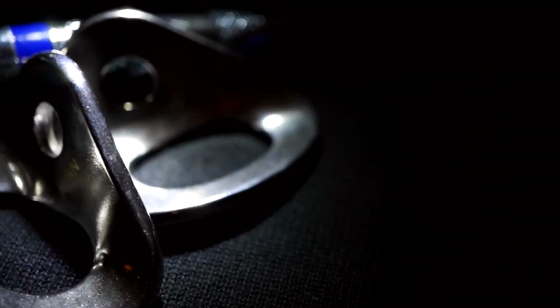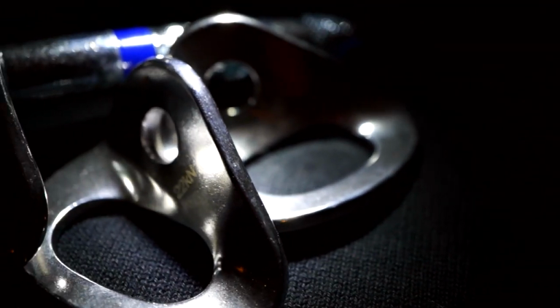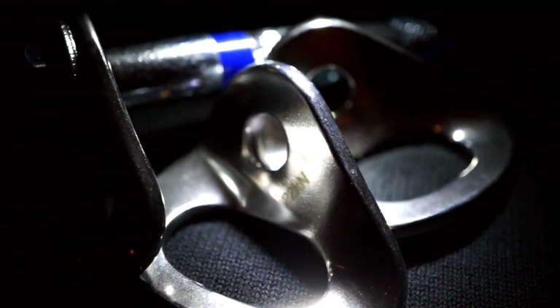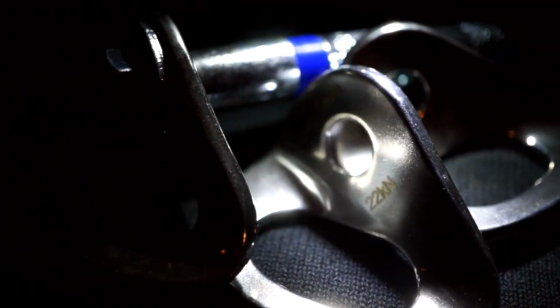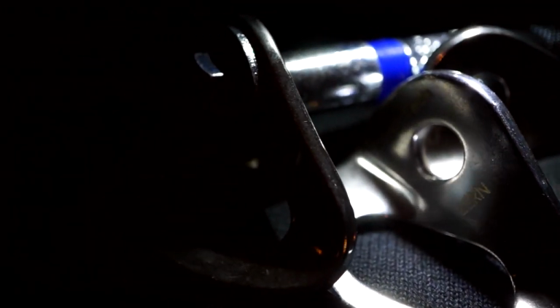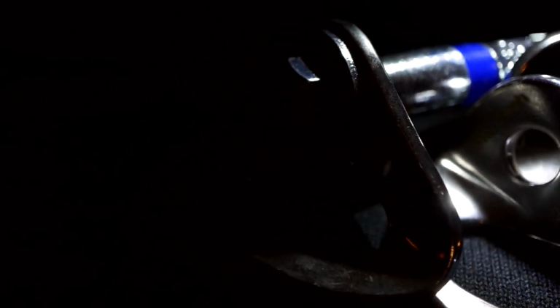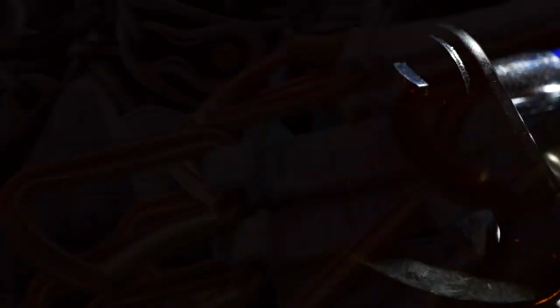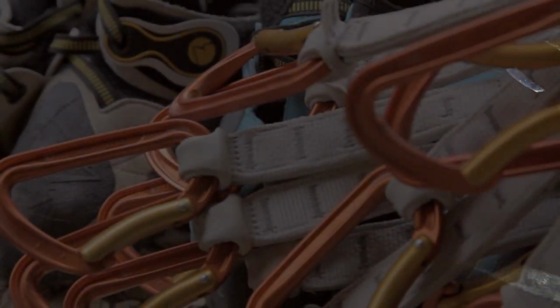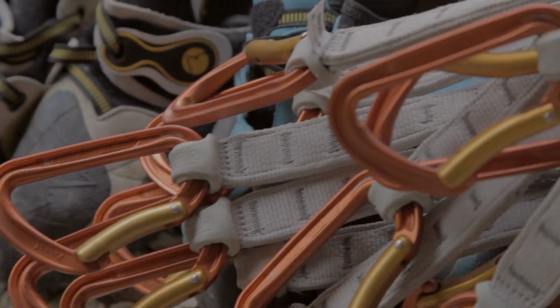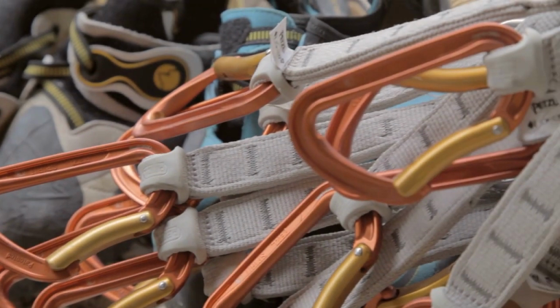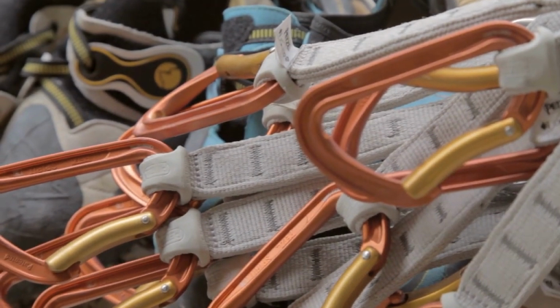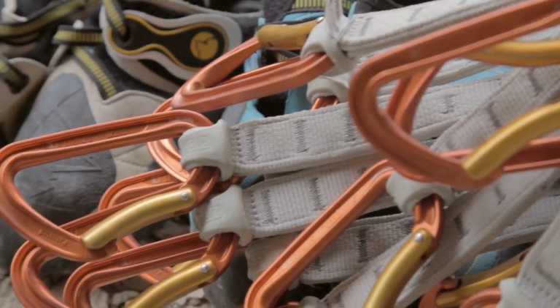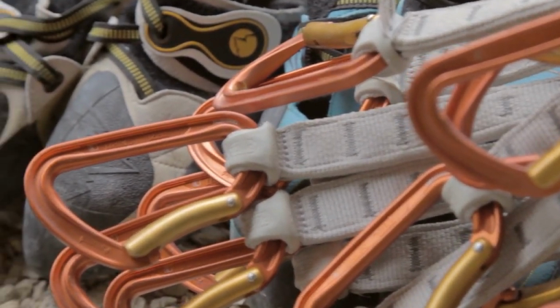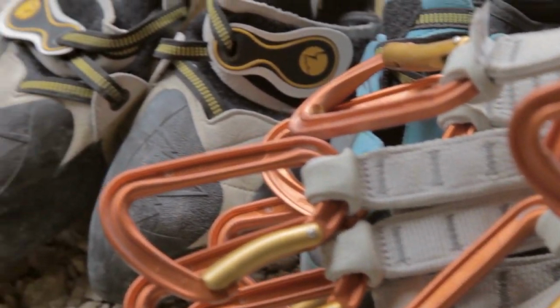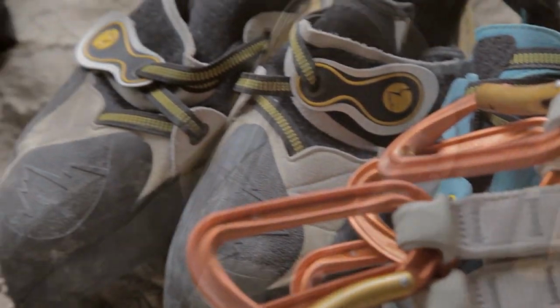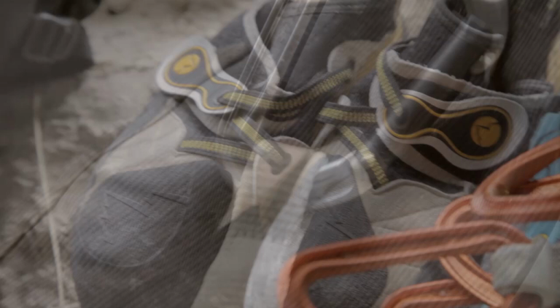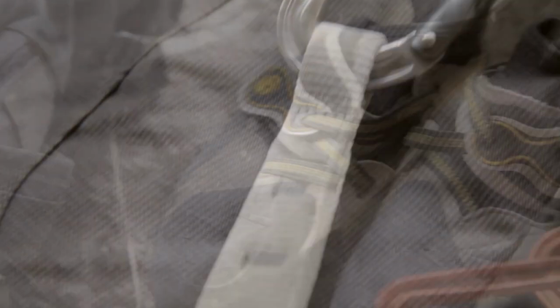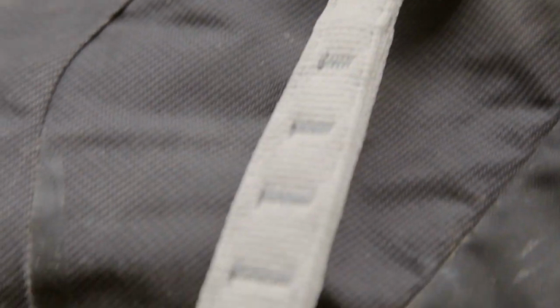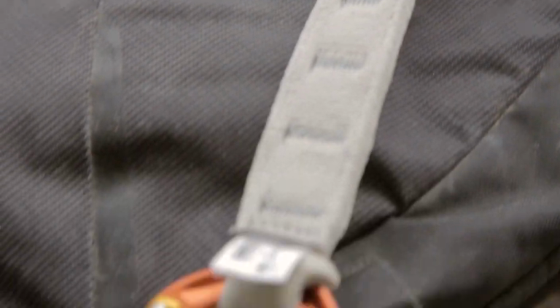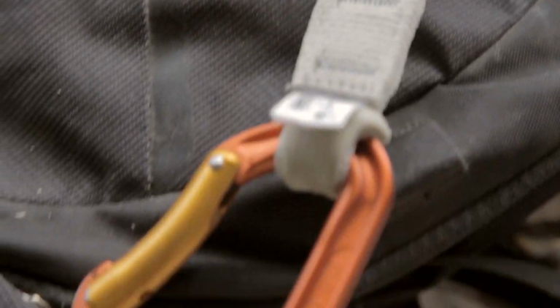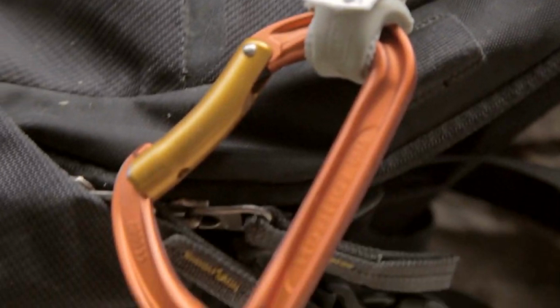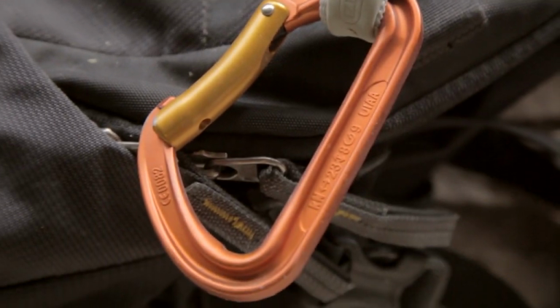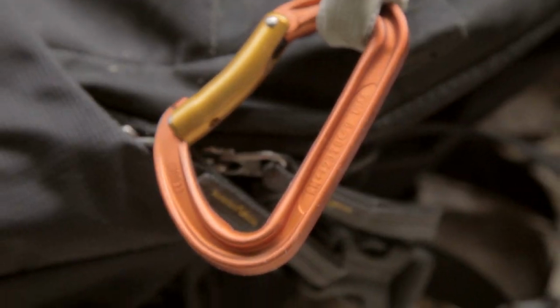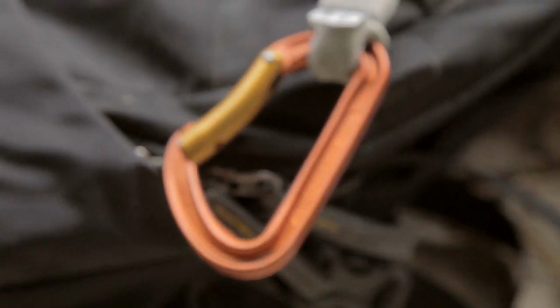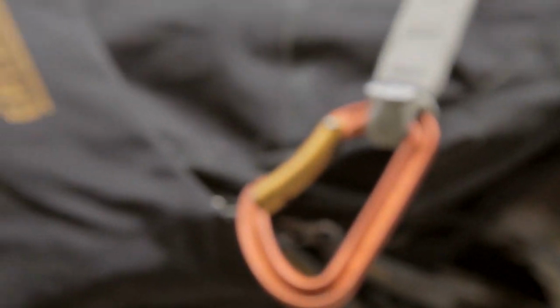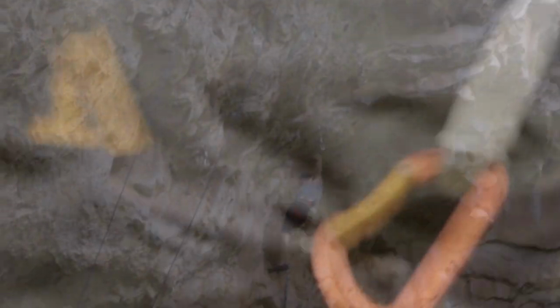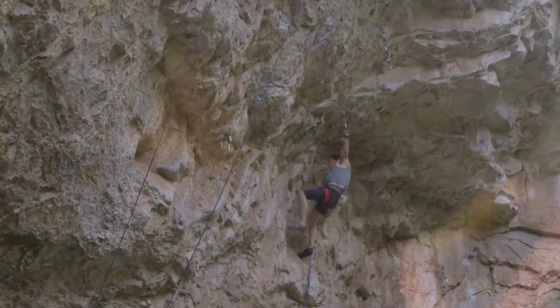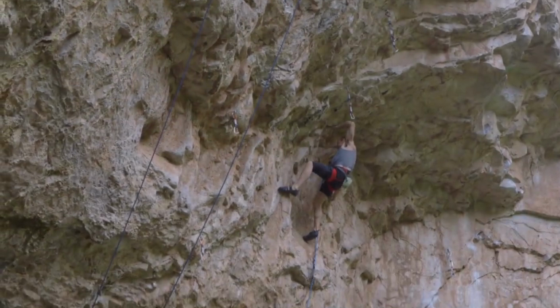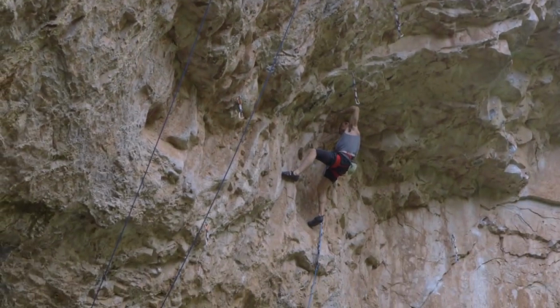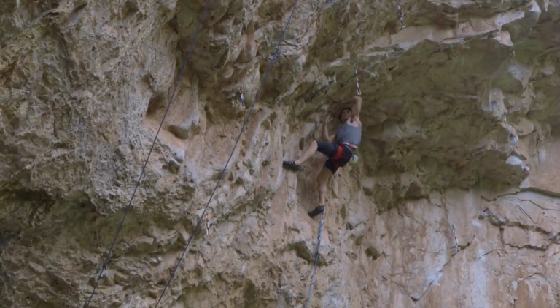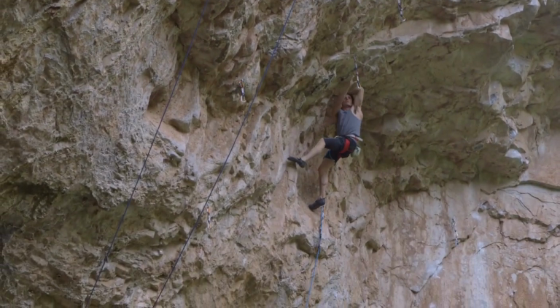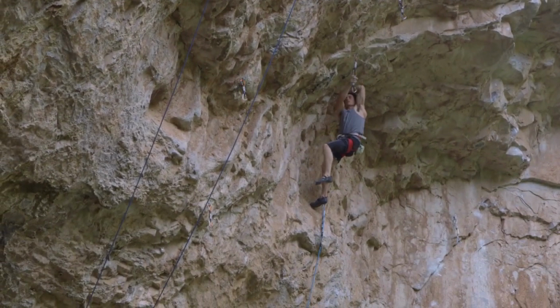On the end of the bolt is a hanger — that's what allows us to clip our gear to. The gear that we clip to the bolt hanger is called a quick draw. A quick draw consists of two carabiners with a piece of webbing in between that allows the quick draw to rotate and in some cases for you to grab.